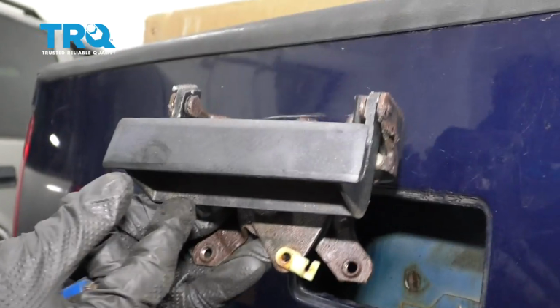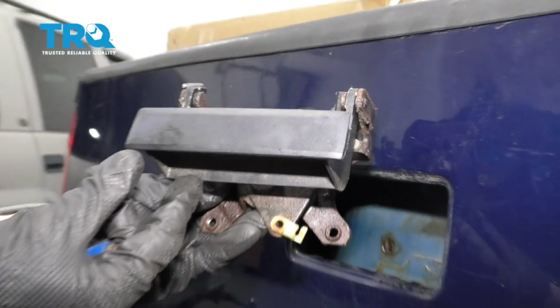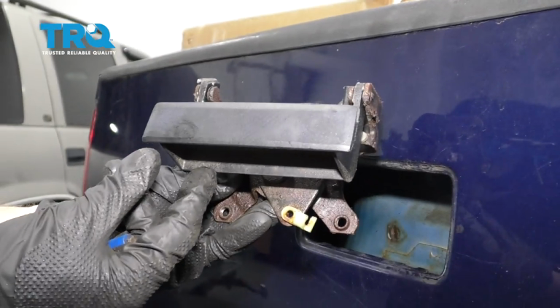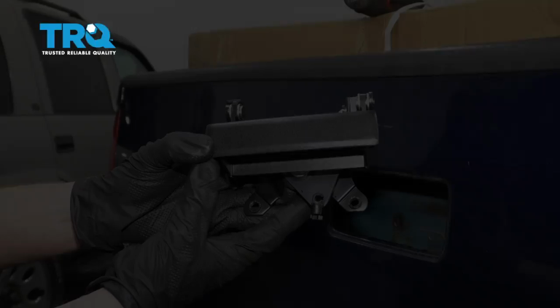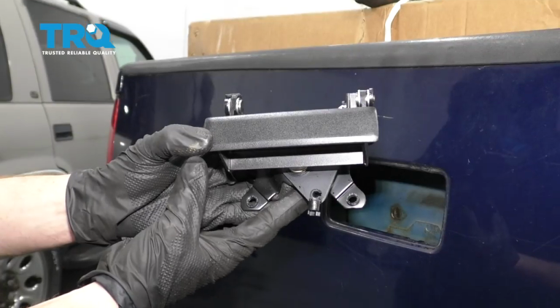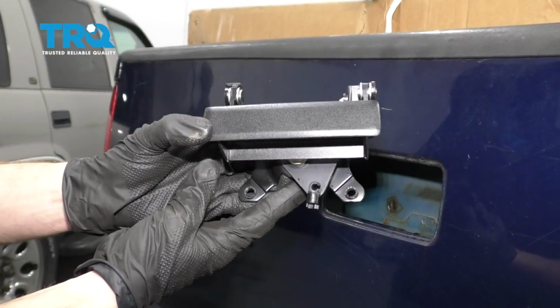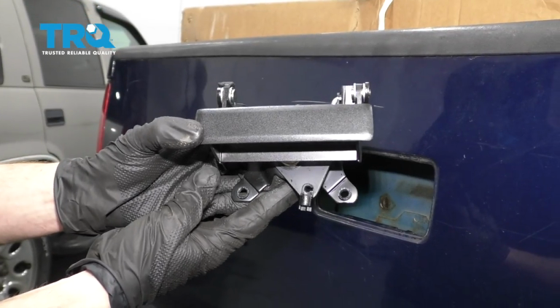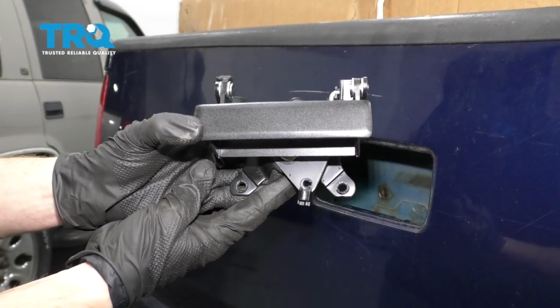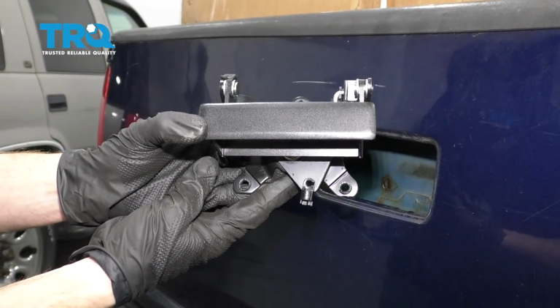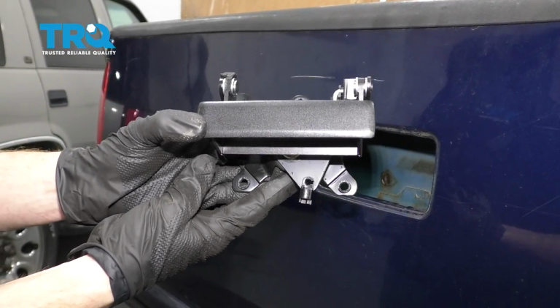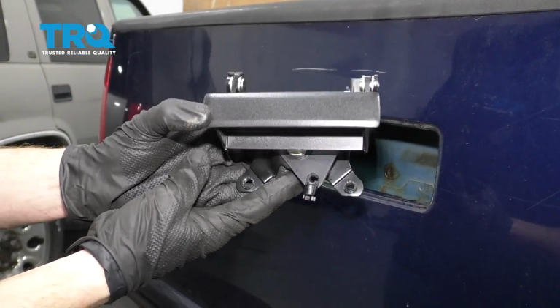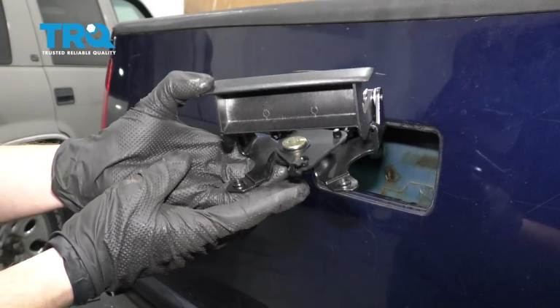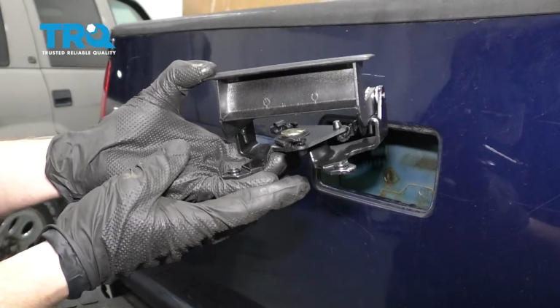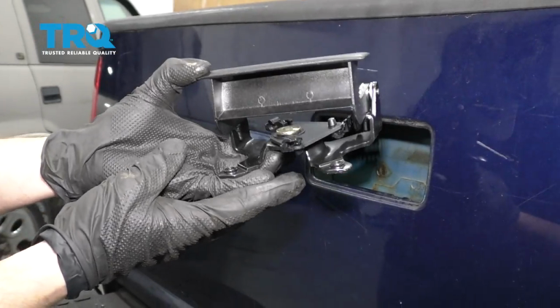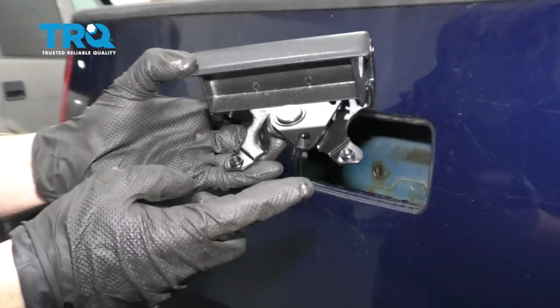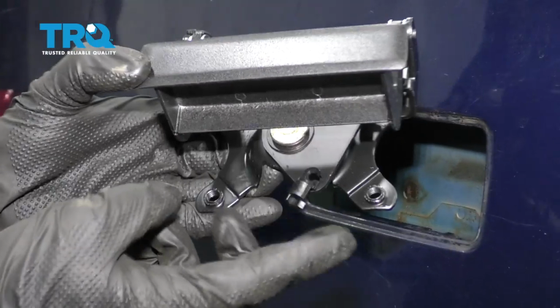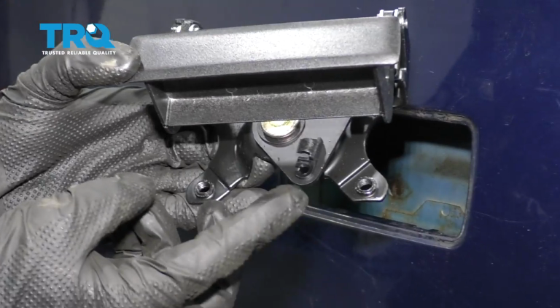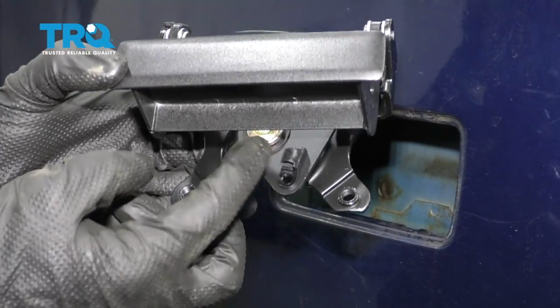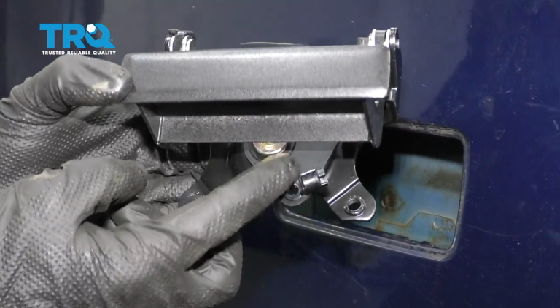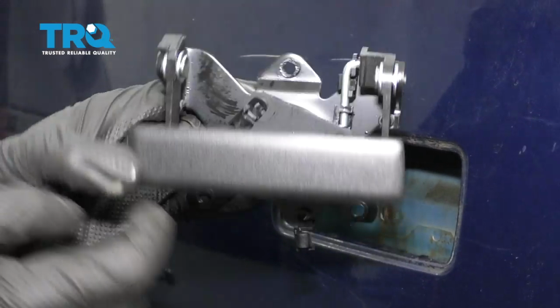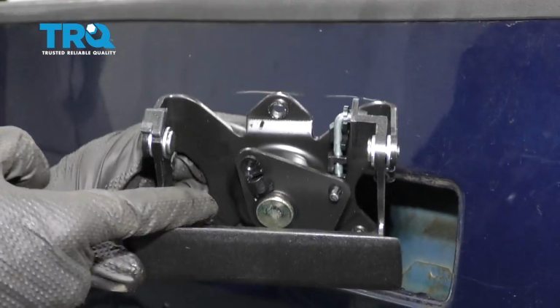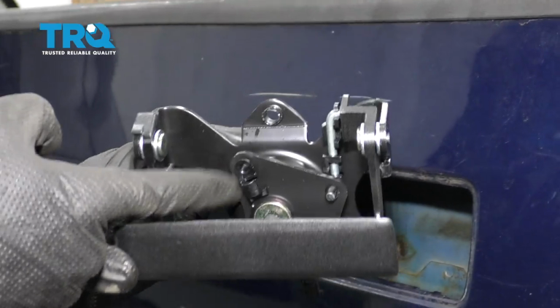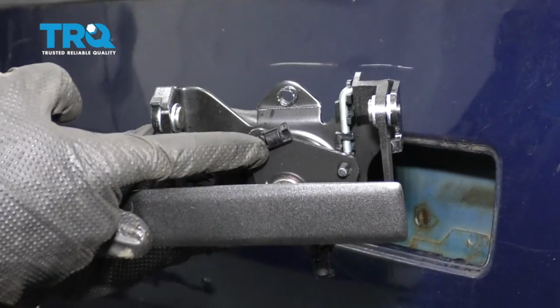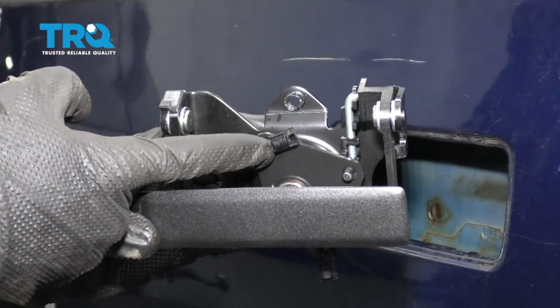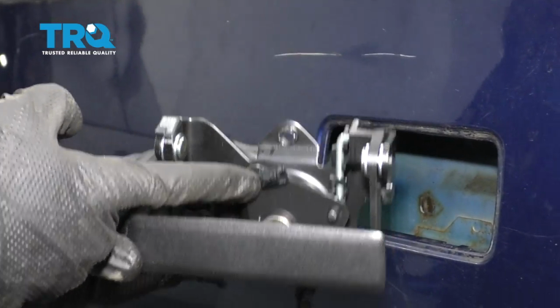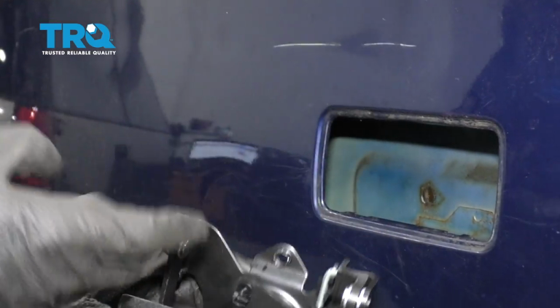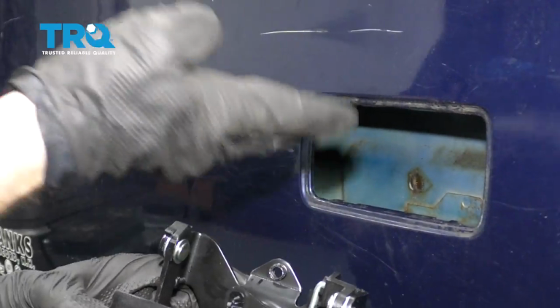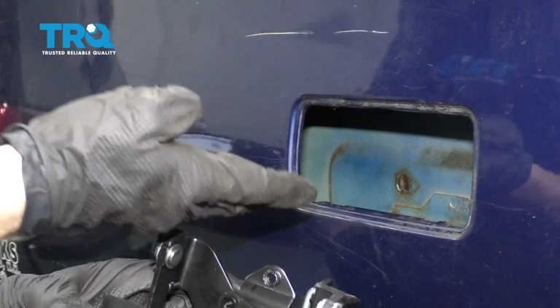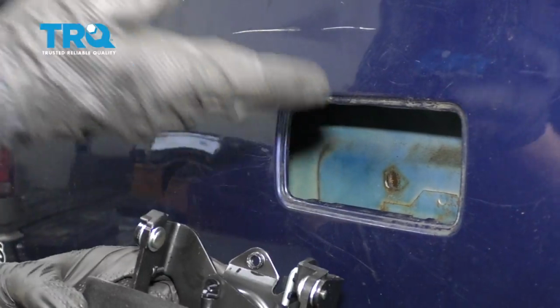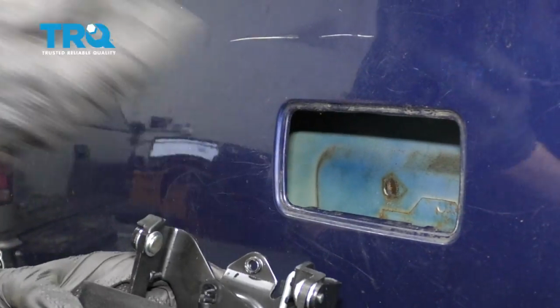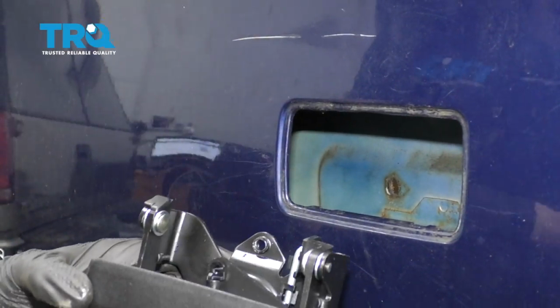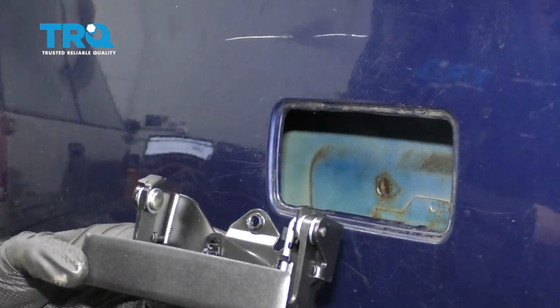Now it's time to install our brand new handle assembly. You've got your locking tab right there and then another one up top — those are gonna go to their corresponding rods.